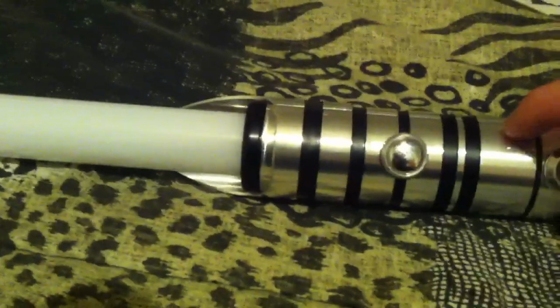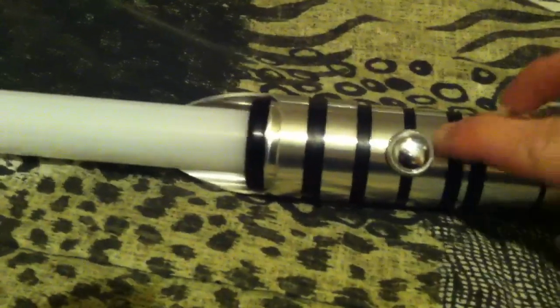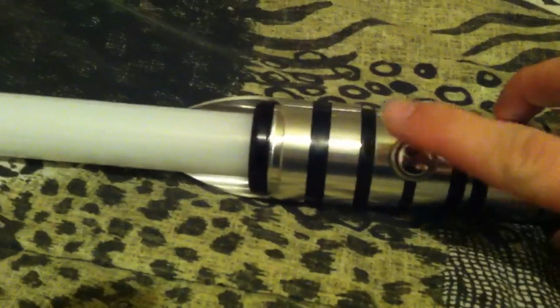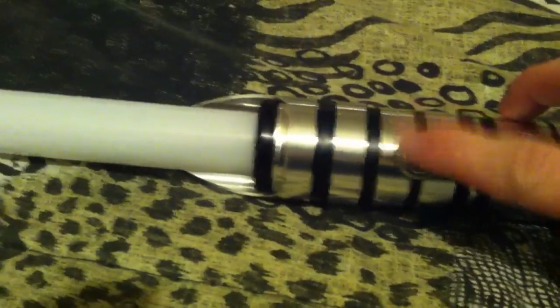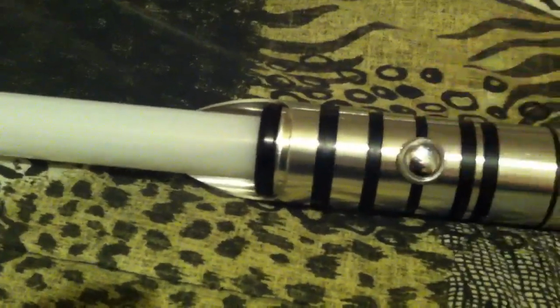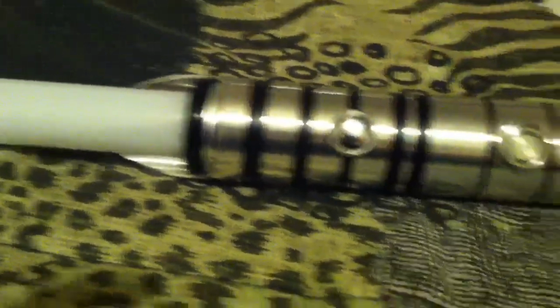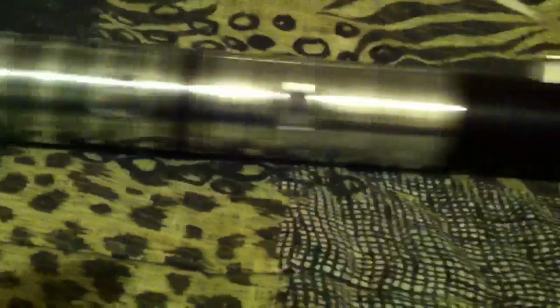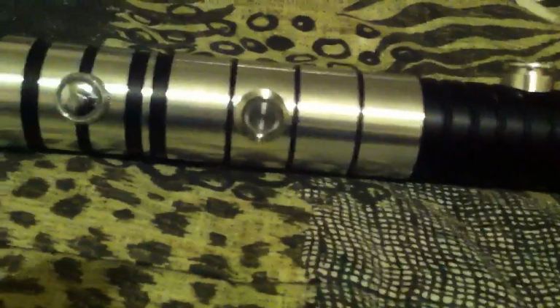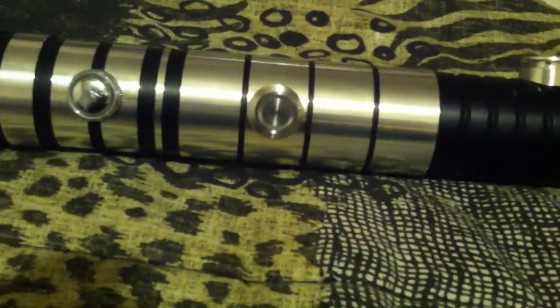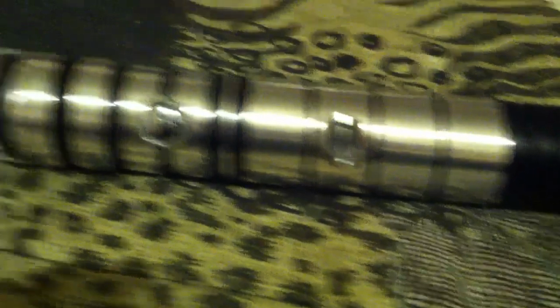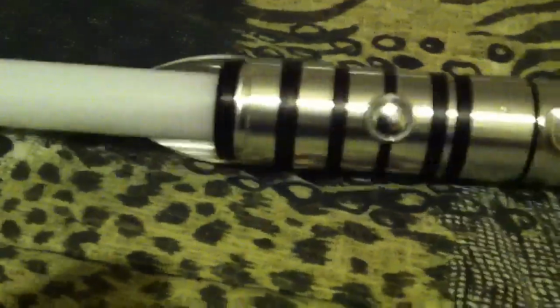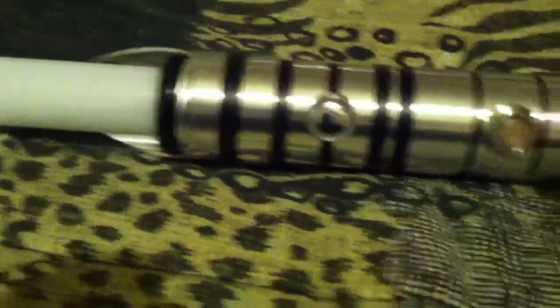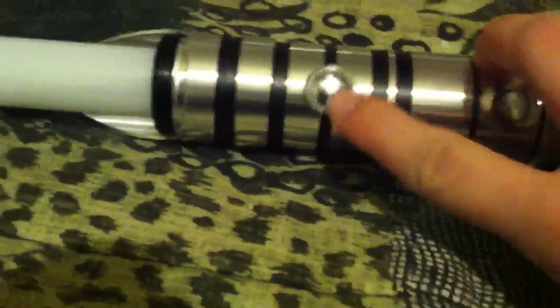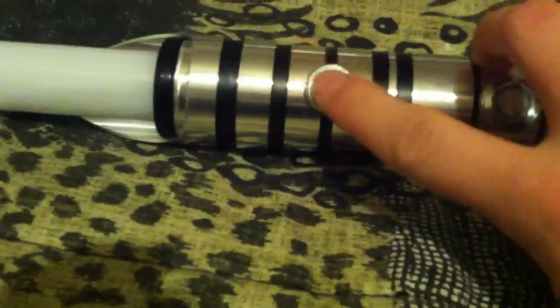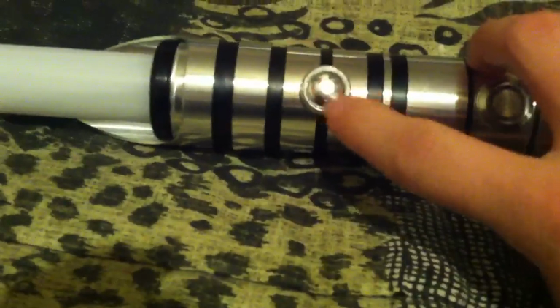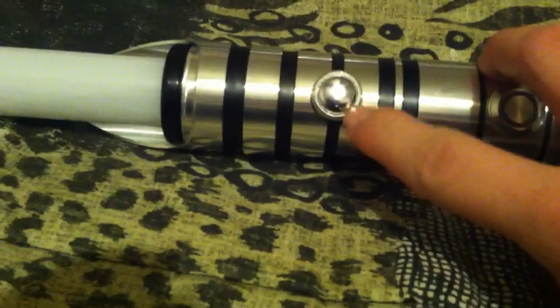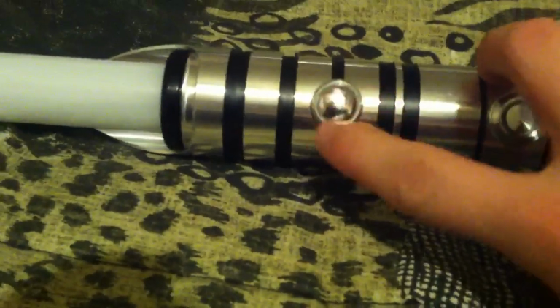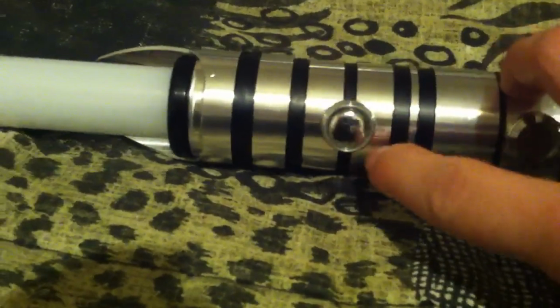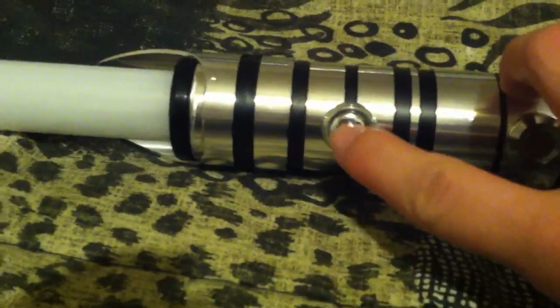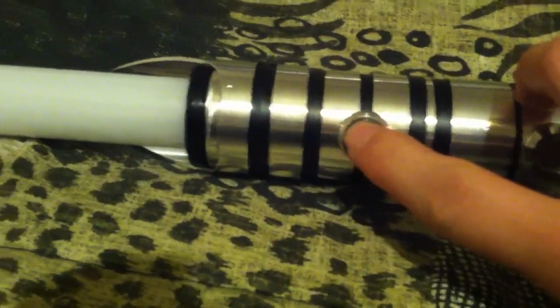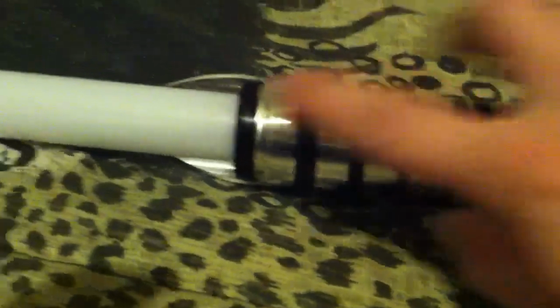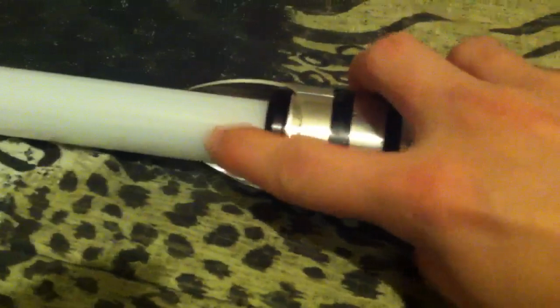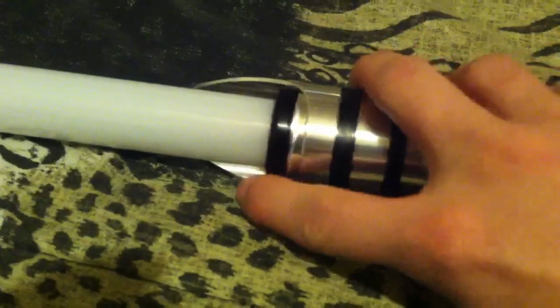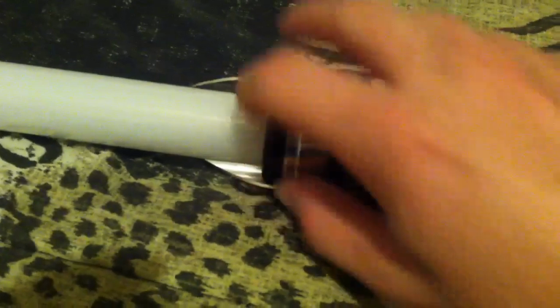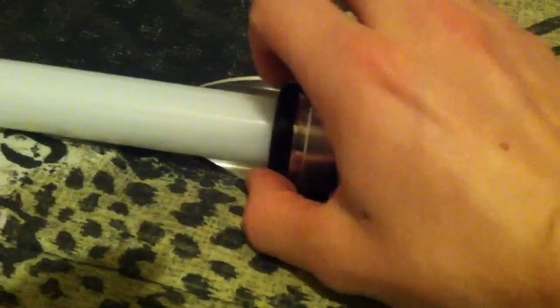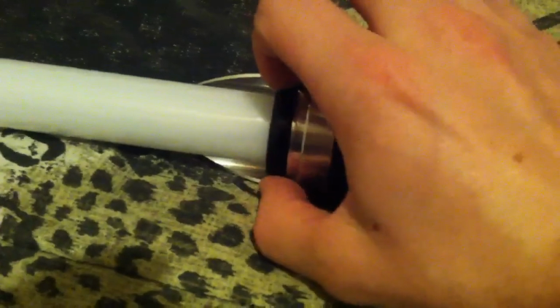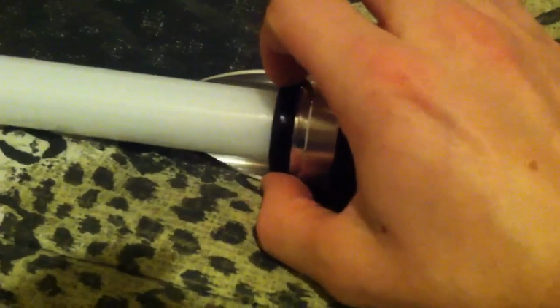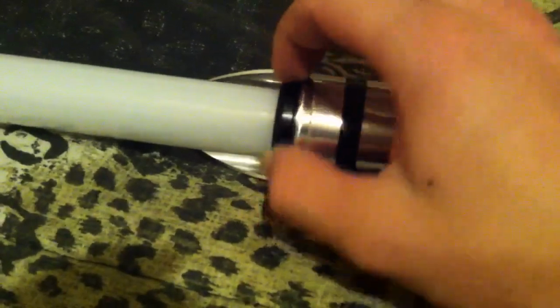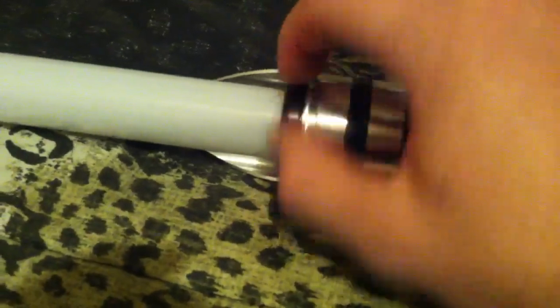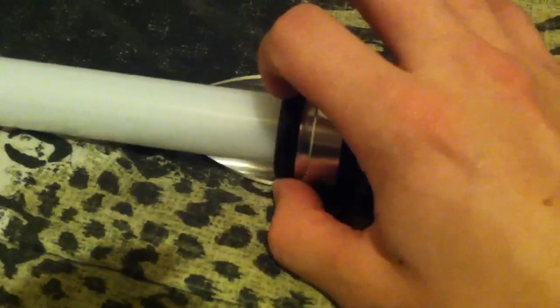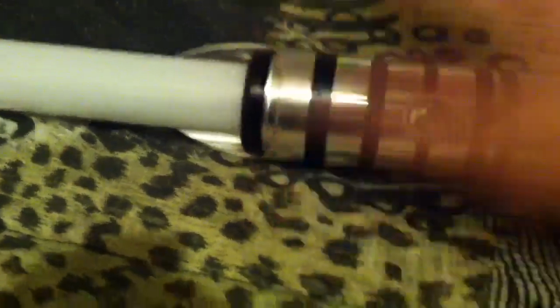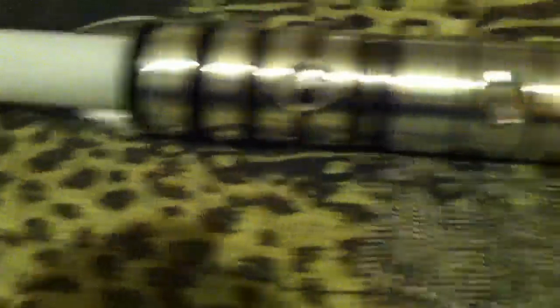It's got a lot of features on it I like. I really like the Bellicose — it's very customizable. This button can come in all sorts of different colors. I got one in chrome, which I like, and then the emitter holder right here can come in silver or black. I got one in black.